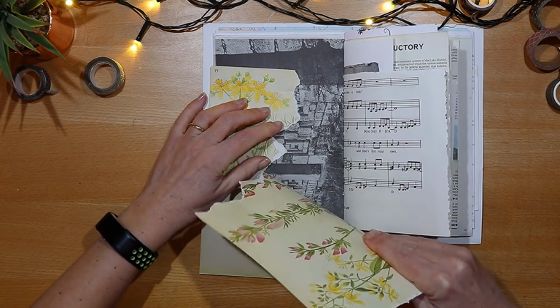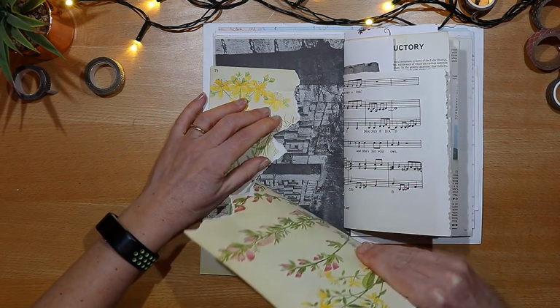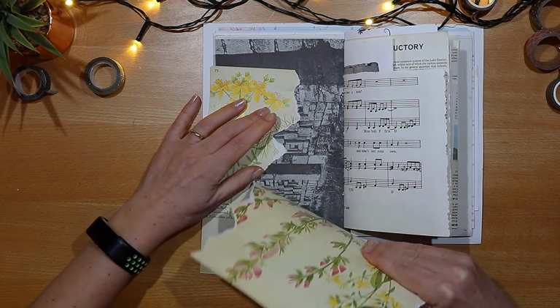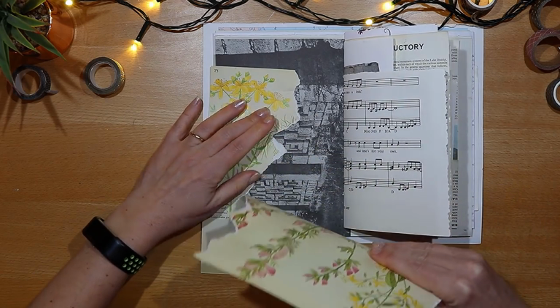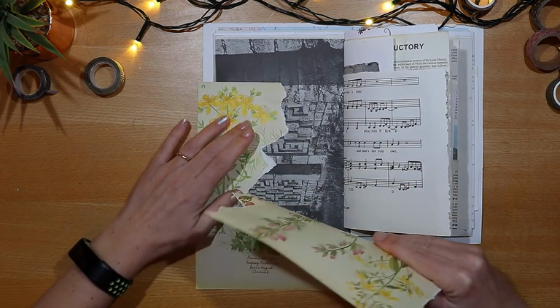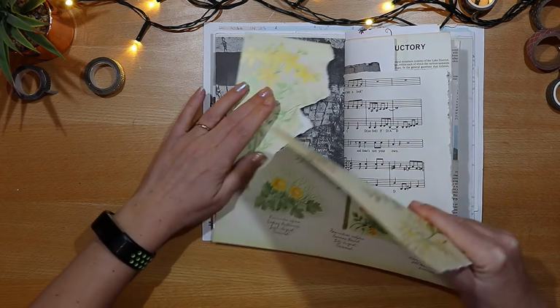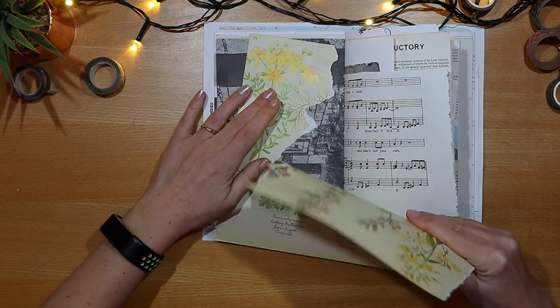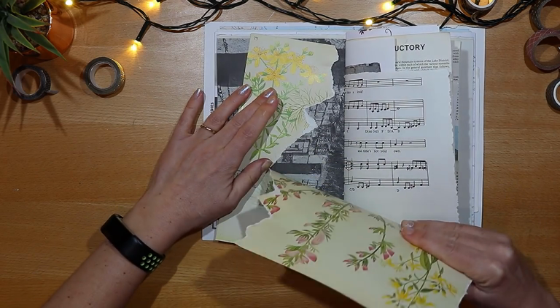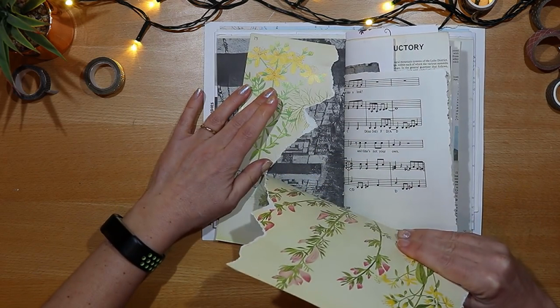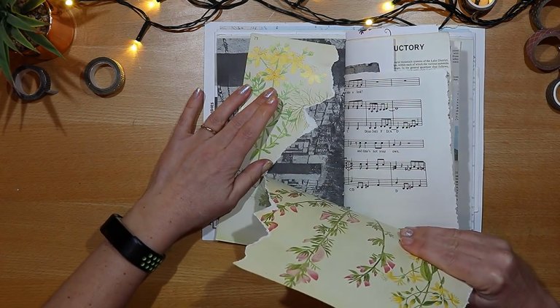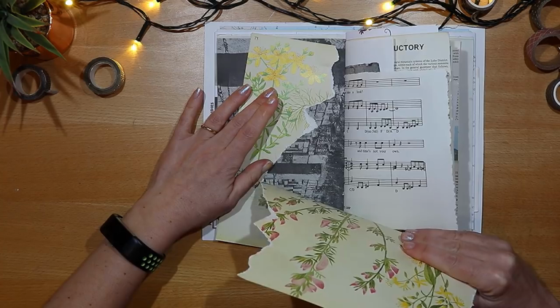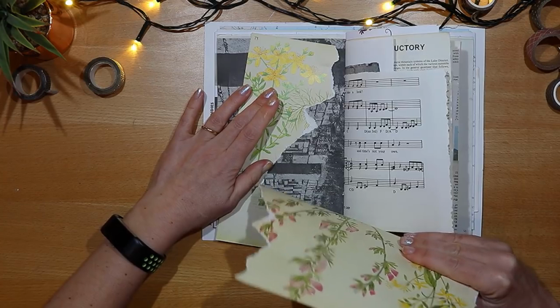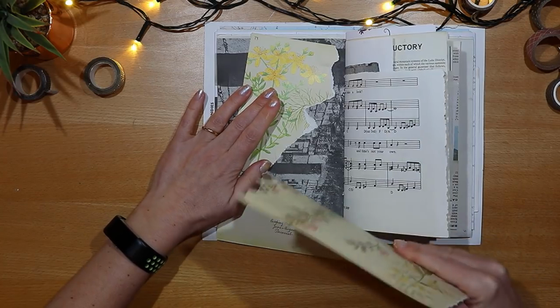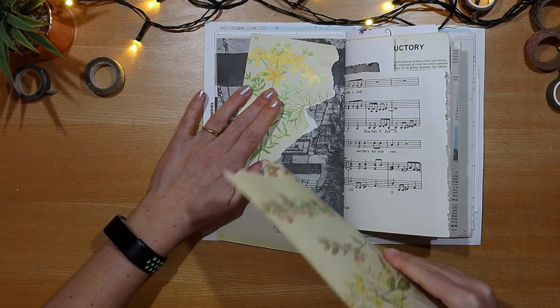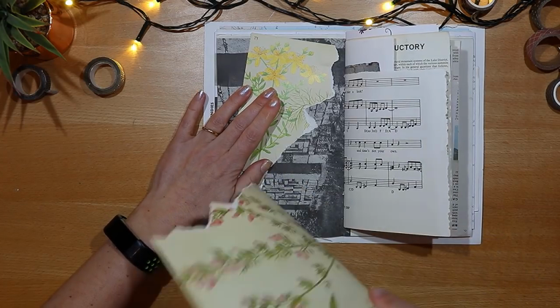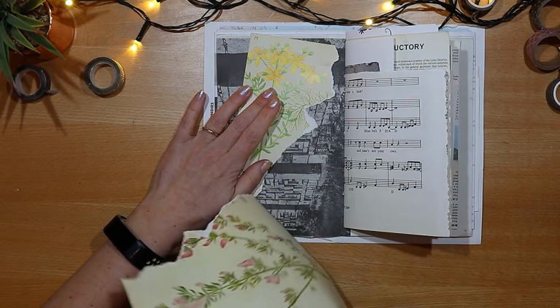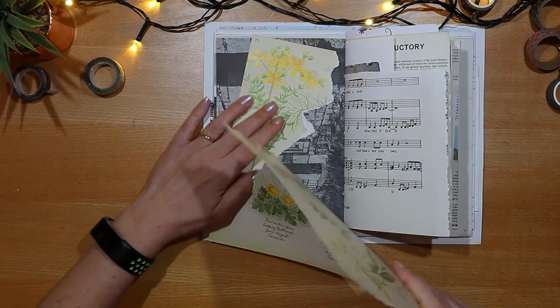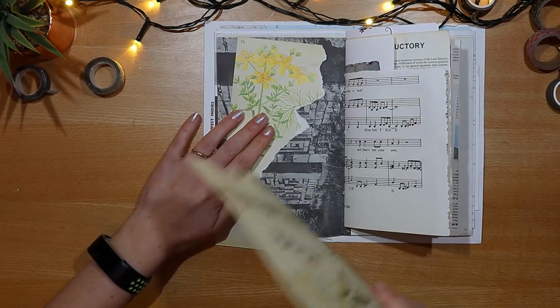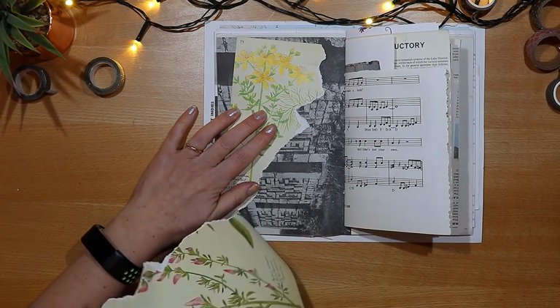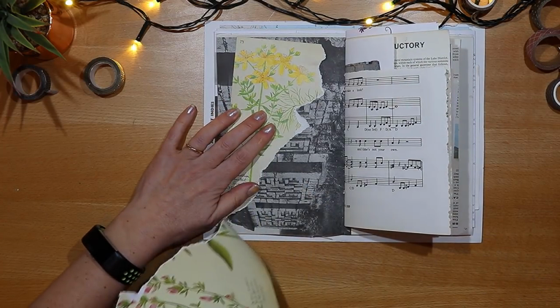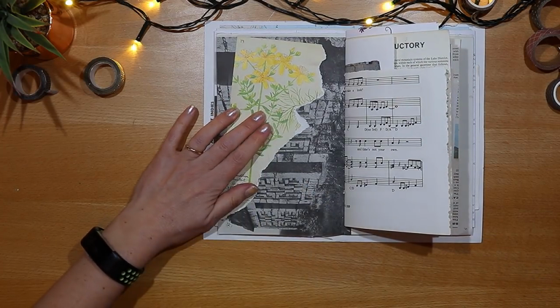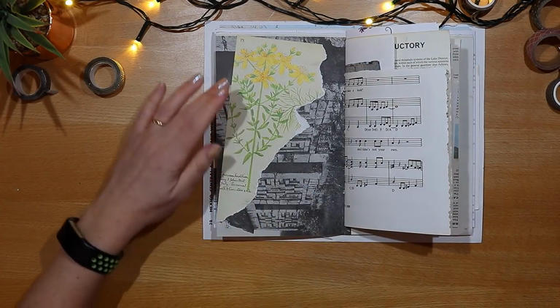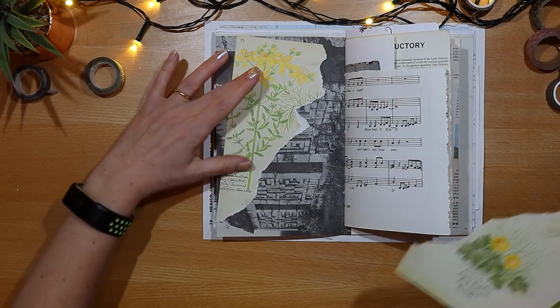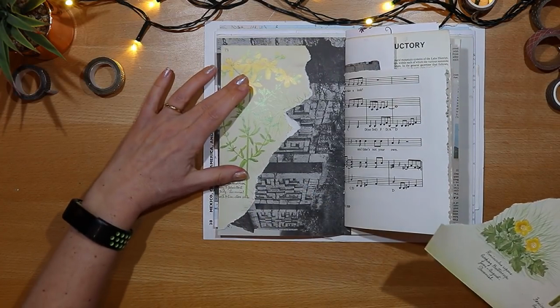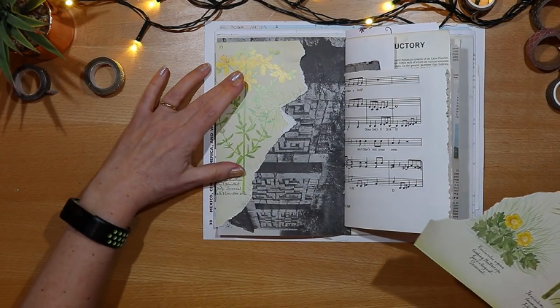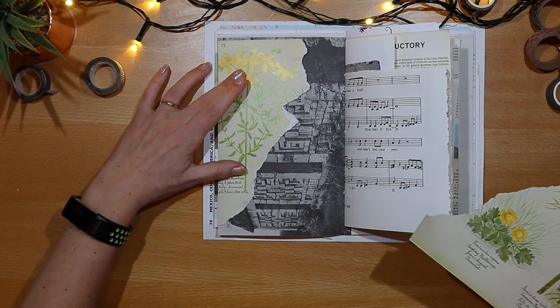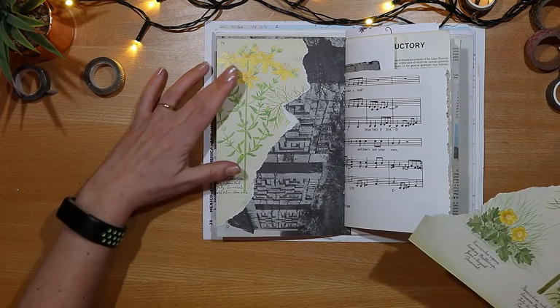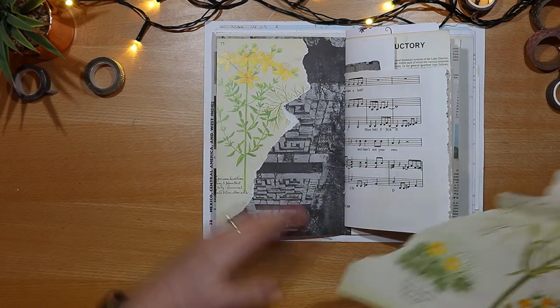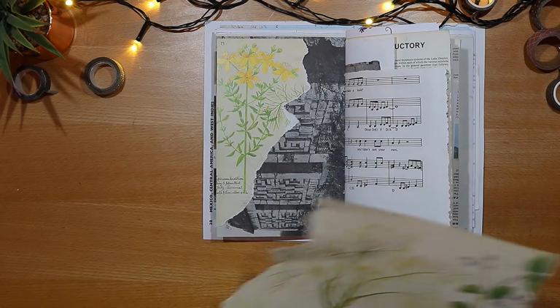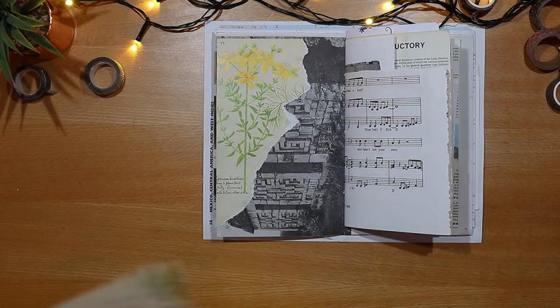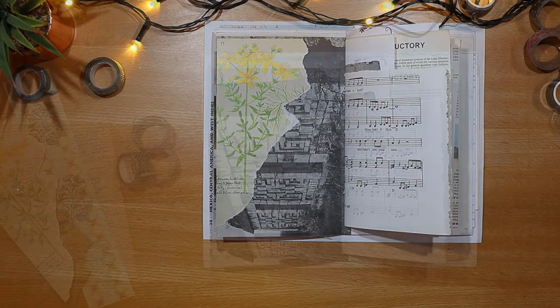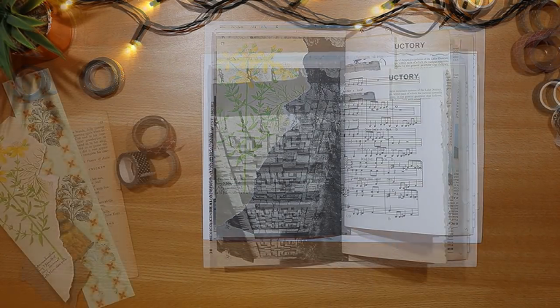Here I'm just using my hands to tear the page rather than use a pair of scissors, to get a more interesting edge. I just position it on the journal page to get a feel for the size of it.